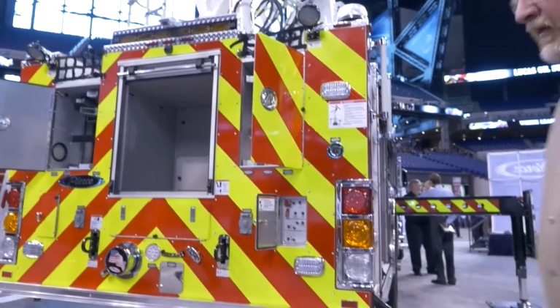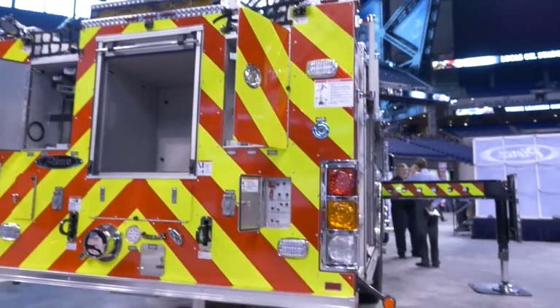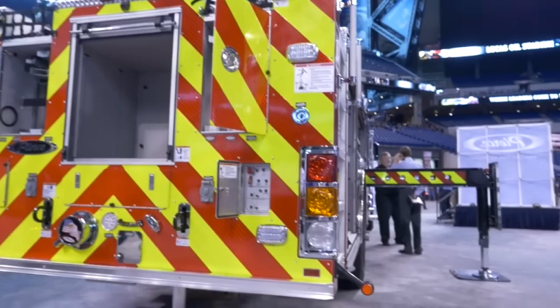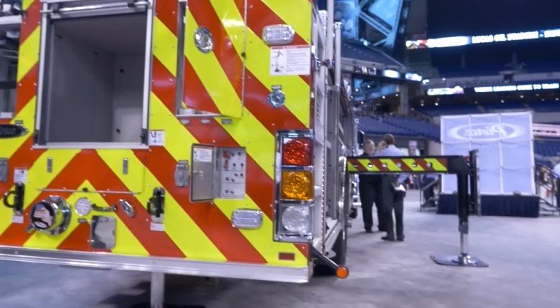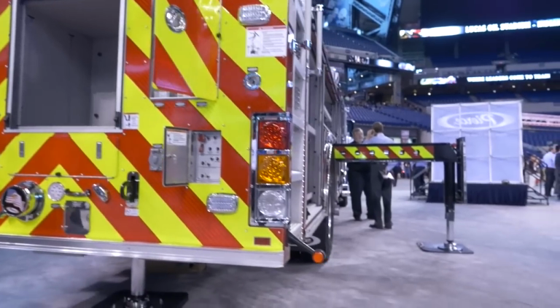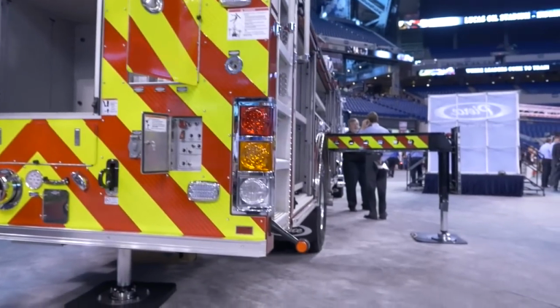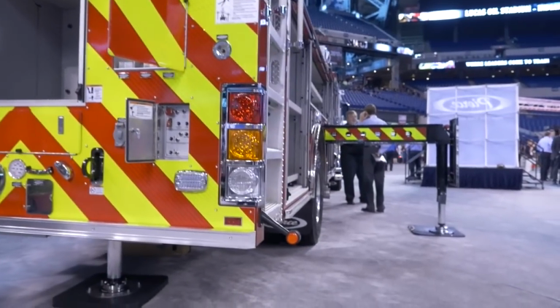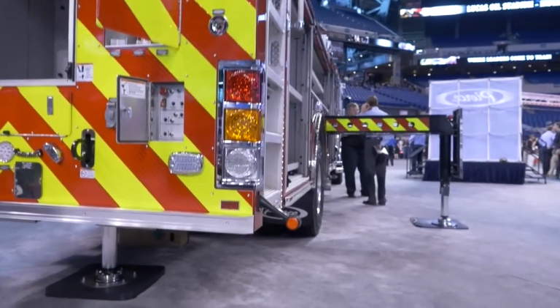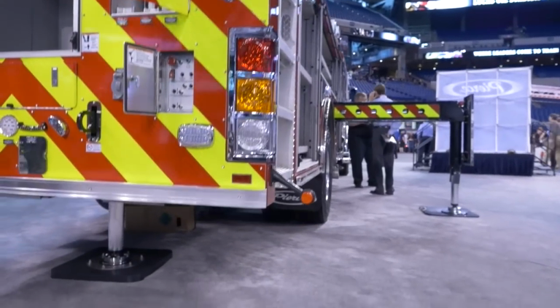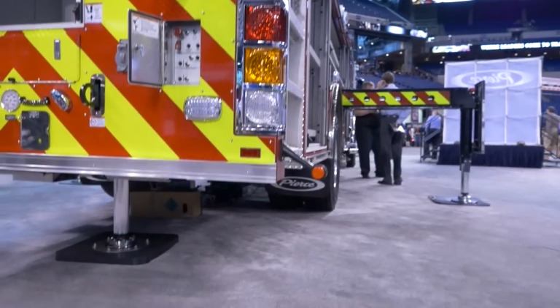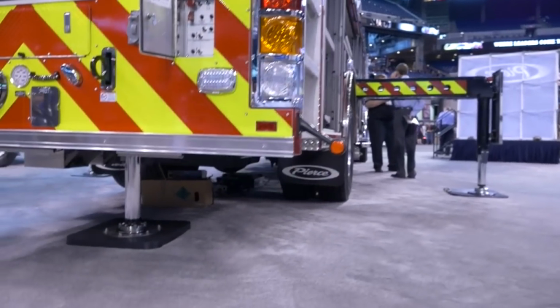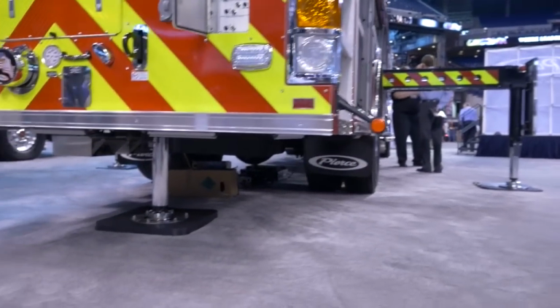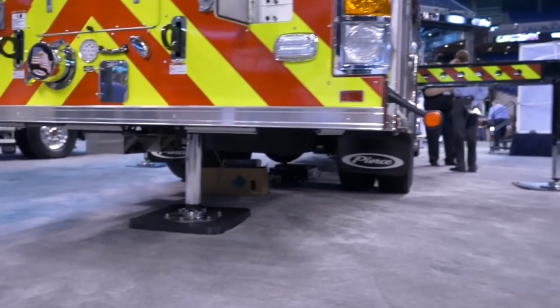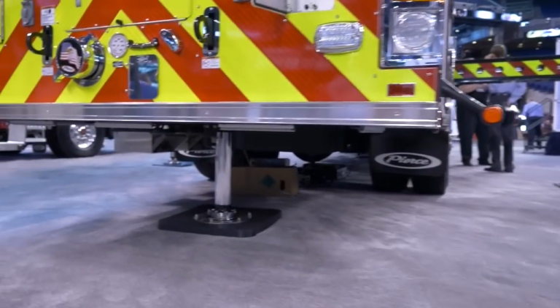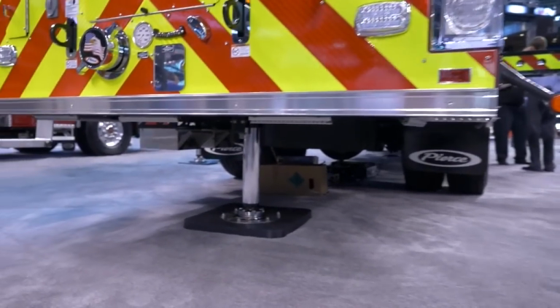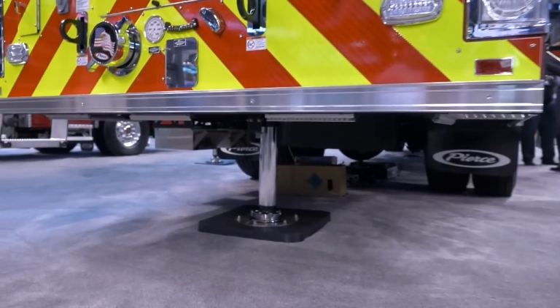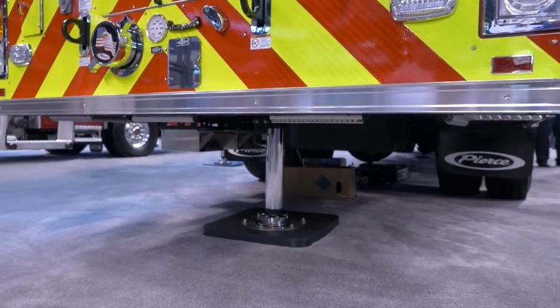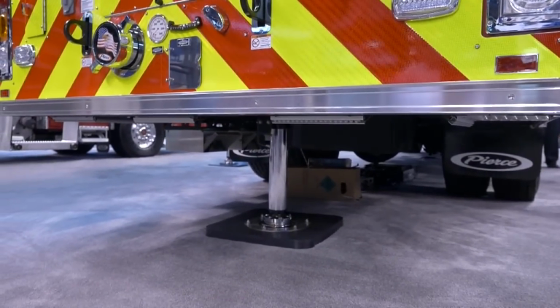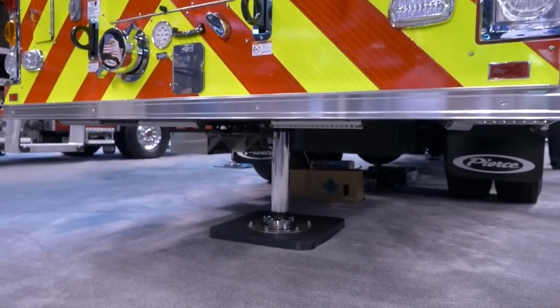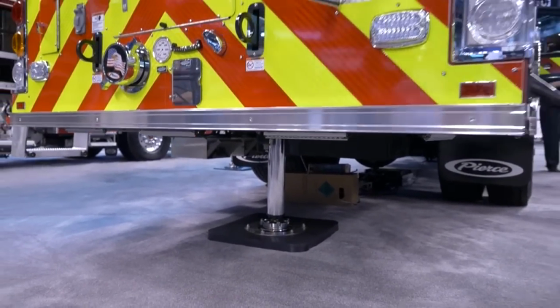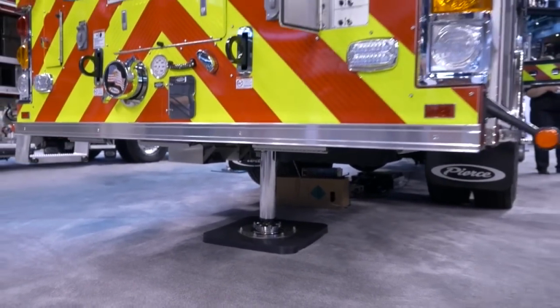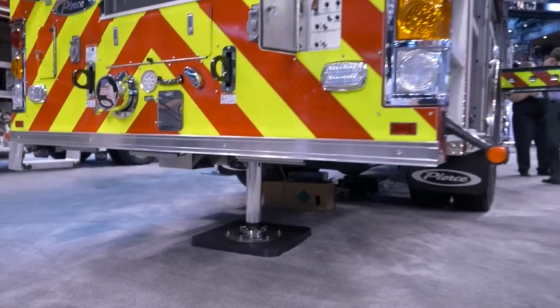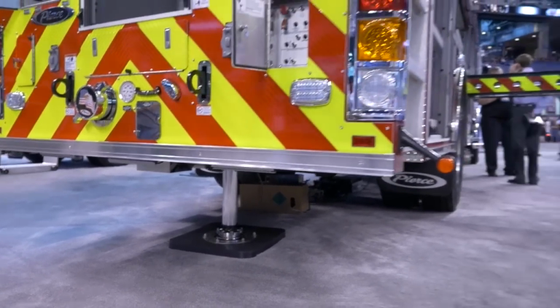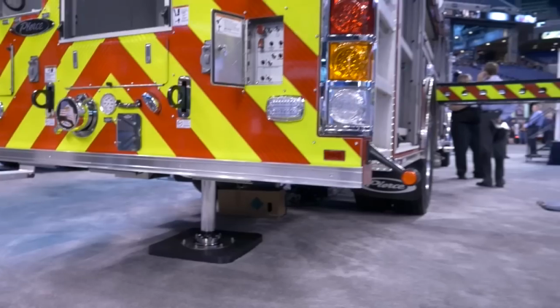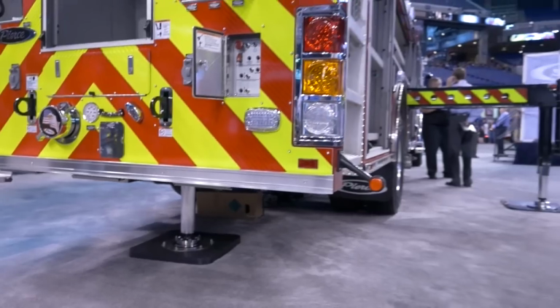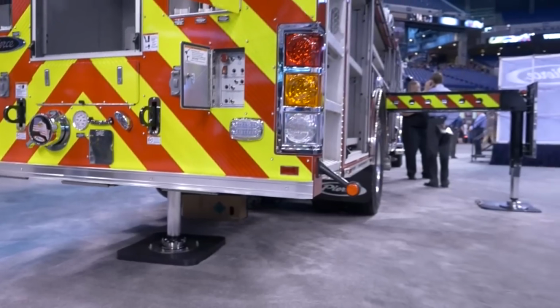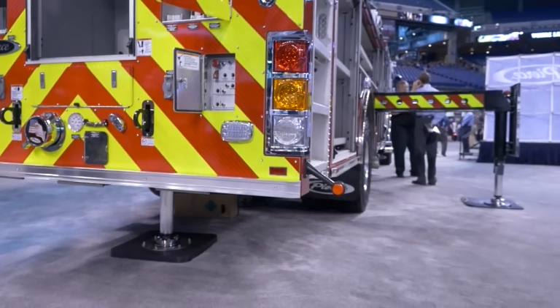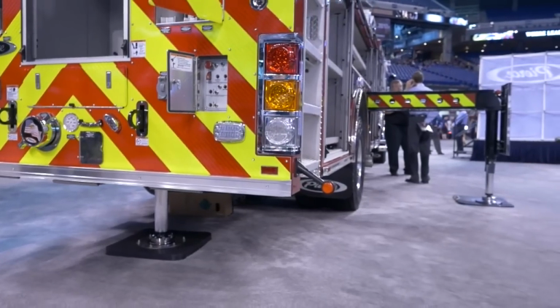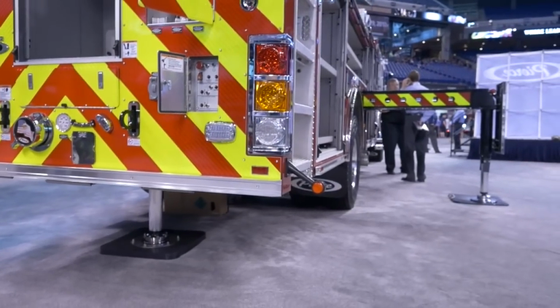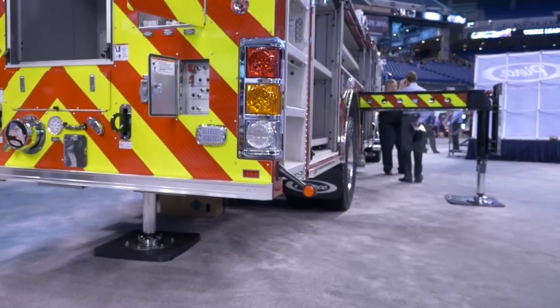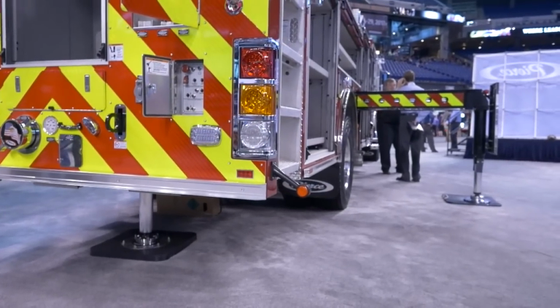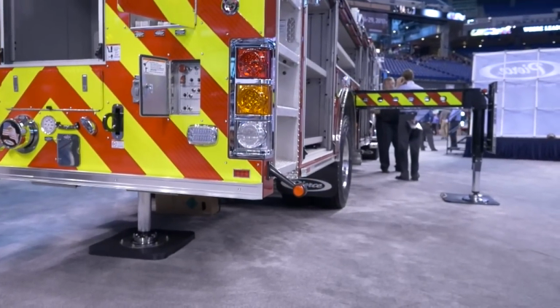The outriggers on the truck are rather unique — there's only three of them. We really only refer to the two 18-foot stance outriggers. The one in the back never really comes into play other than supporting the rear of the truck.